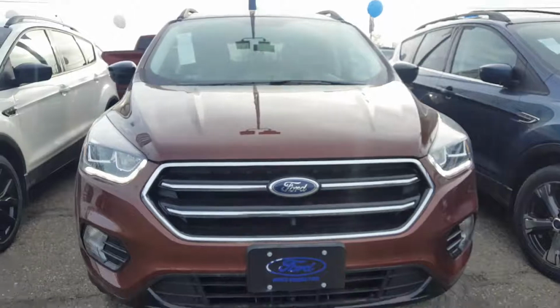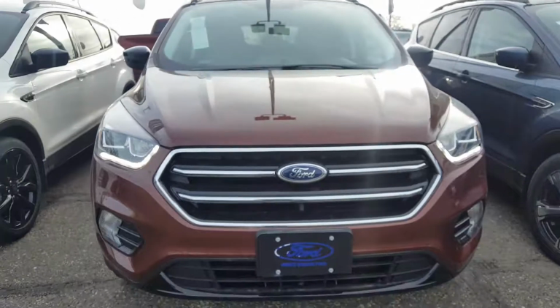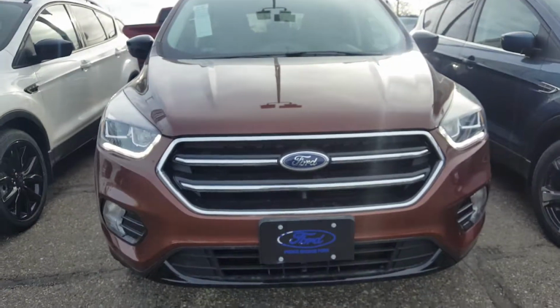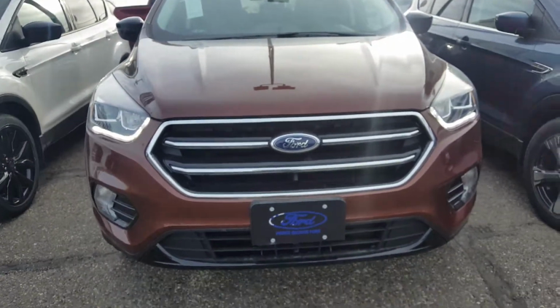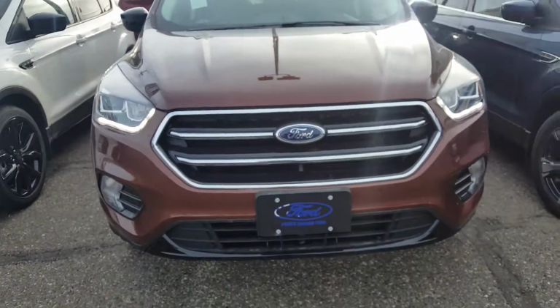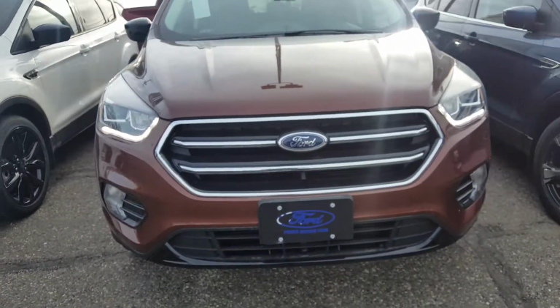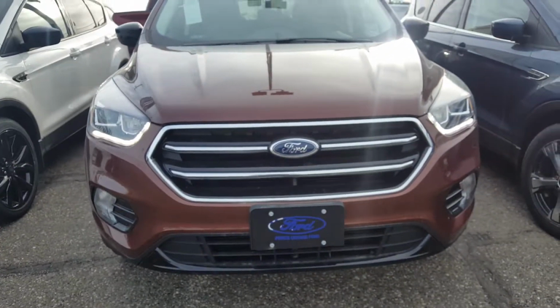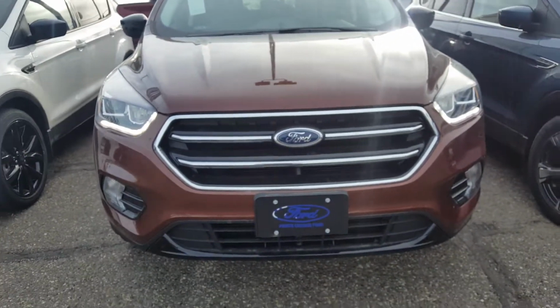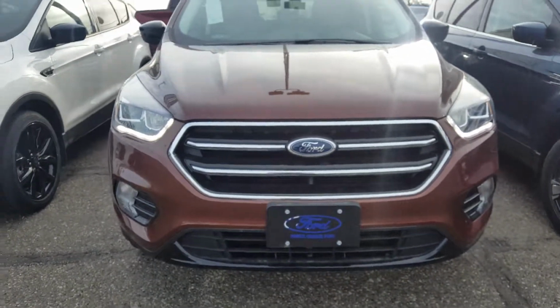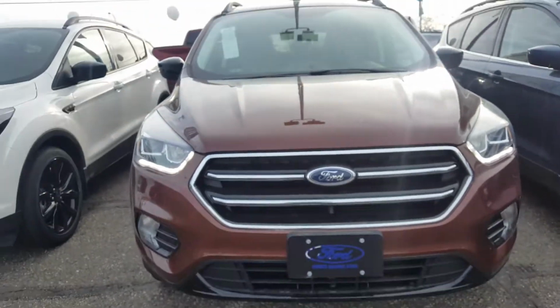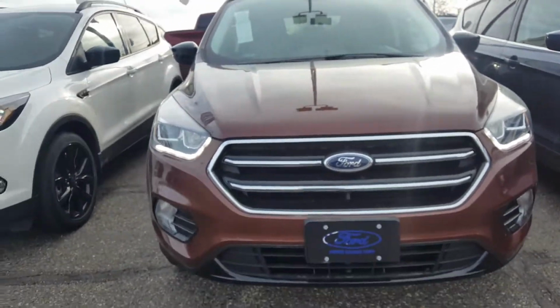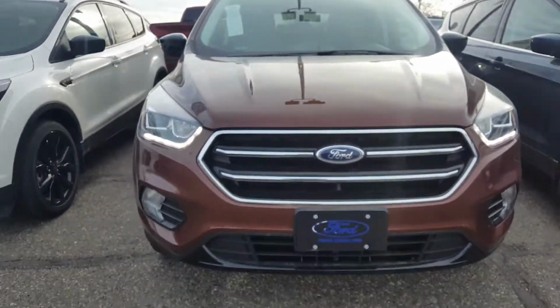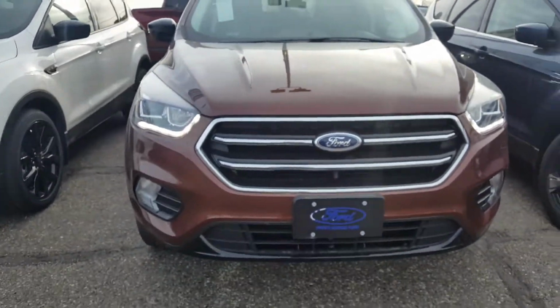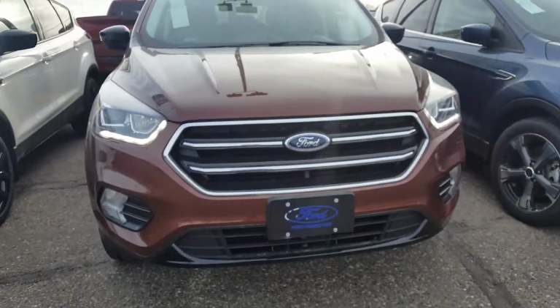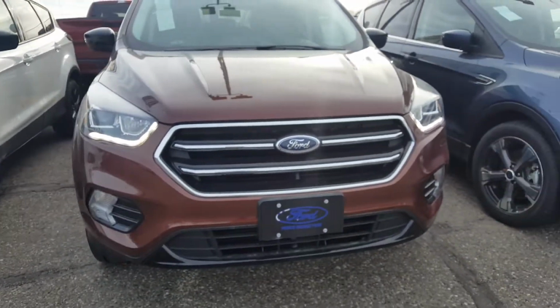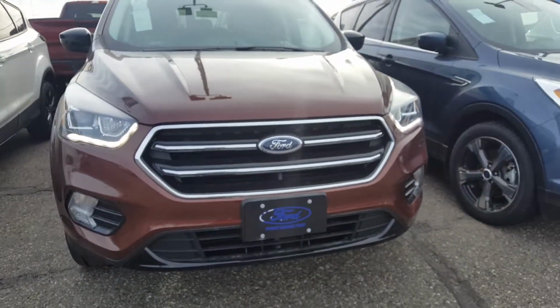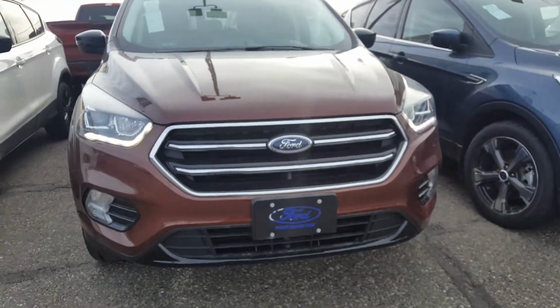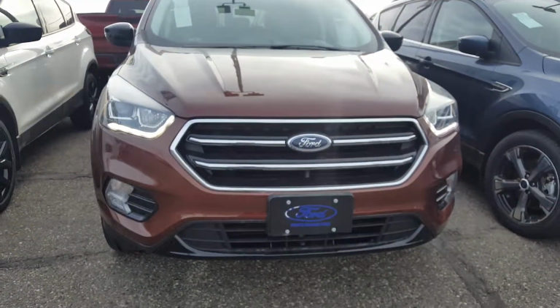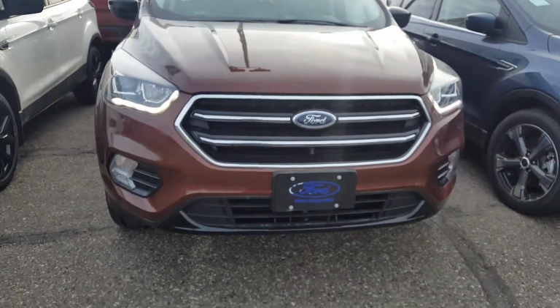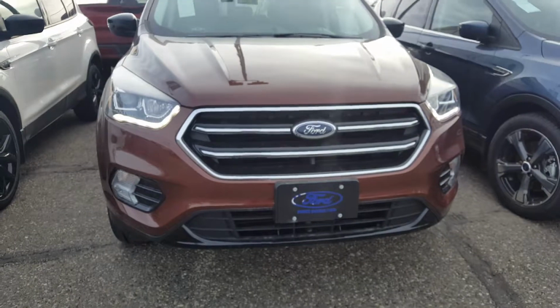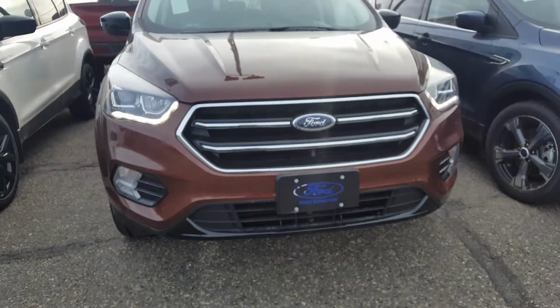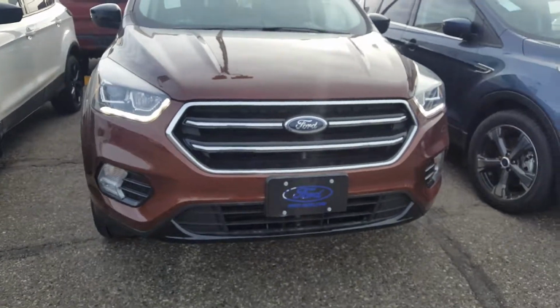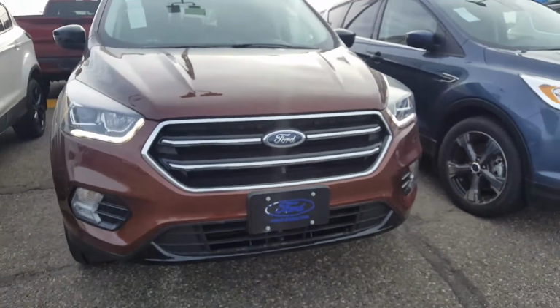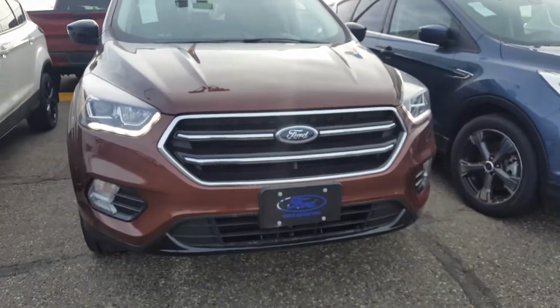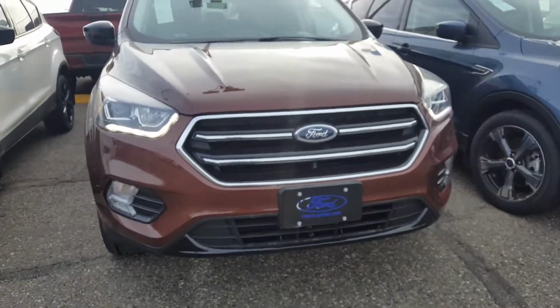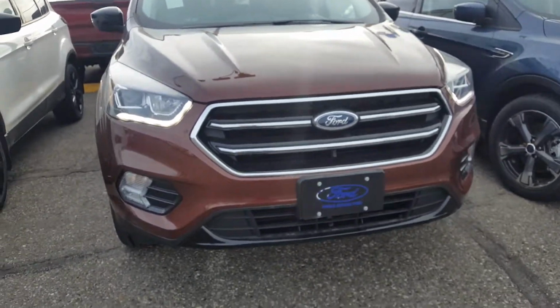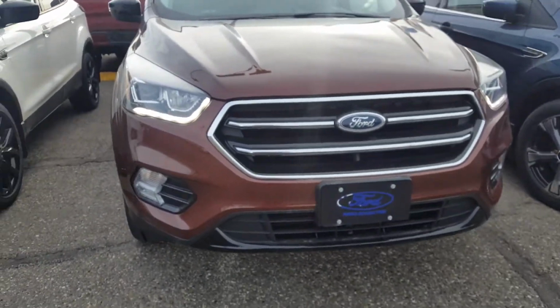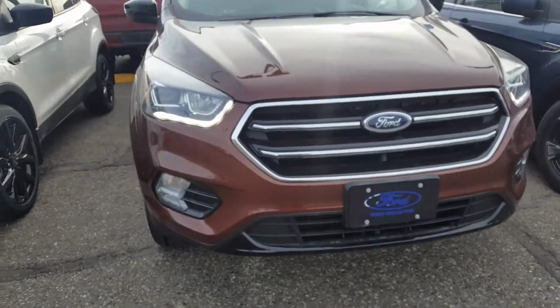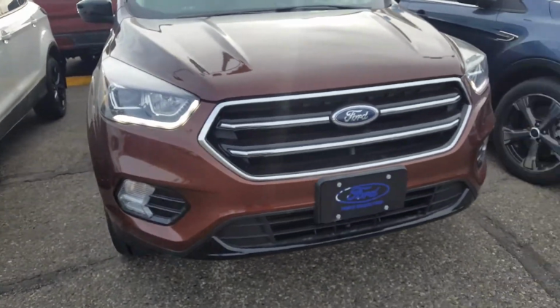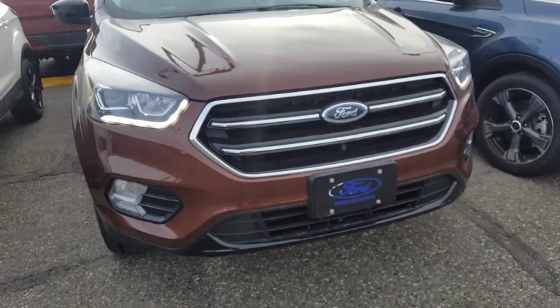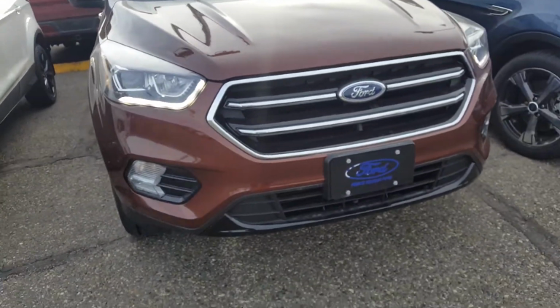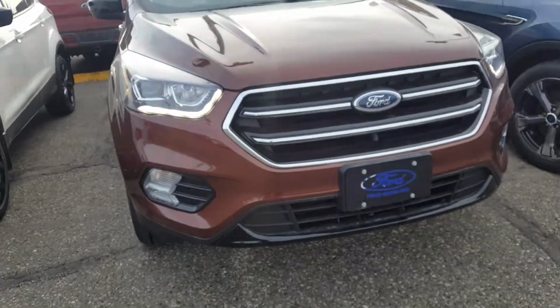Hello everyone, here at Prince George Ford with a 2018 Ford Escape SE 4WD. The colour is cinnamon glazed metallic.